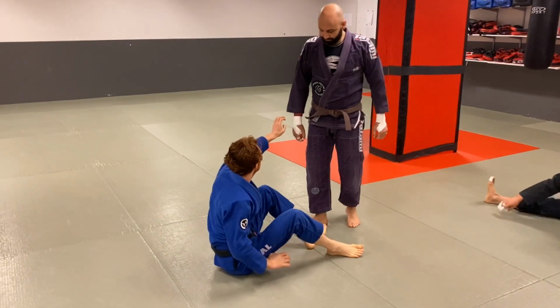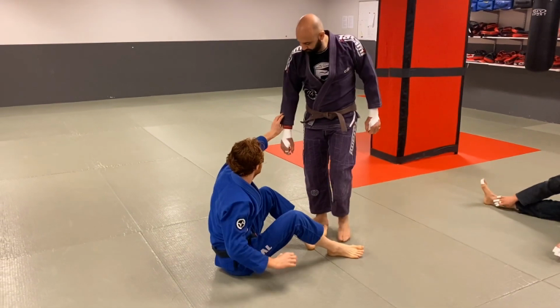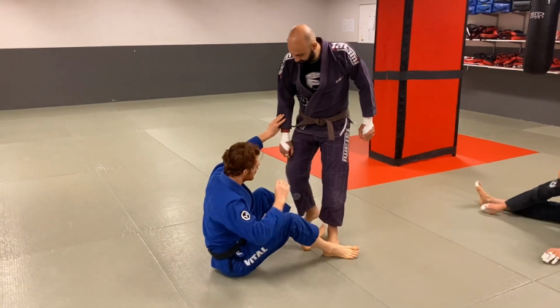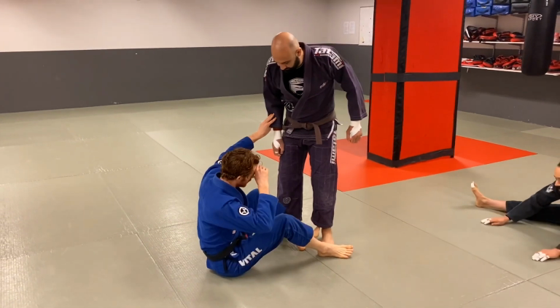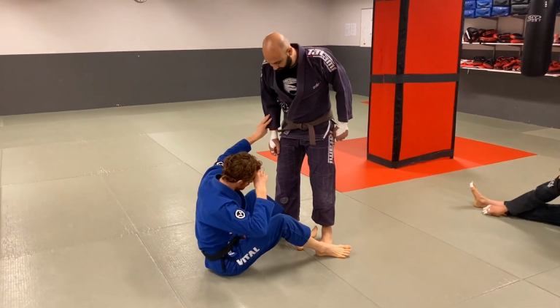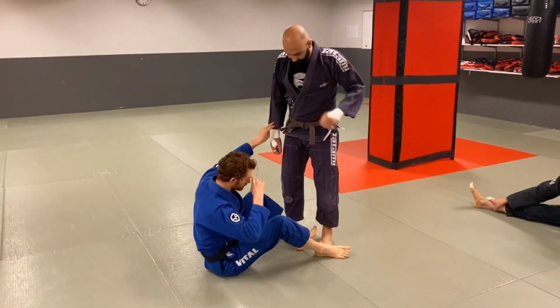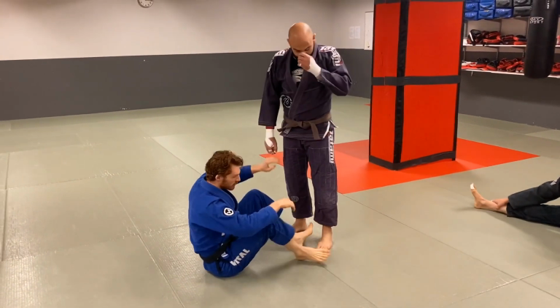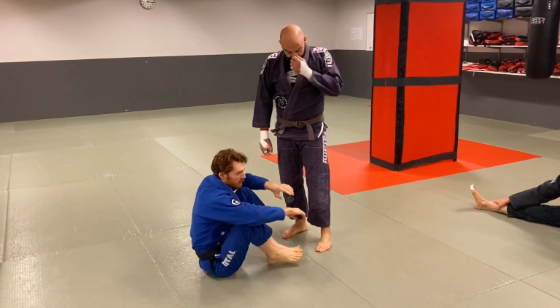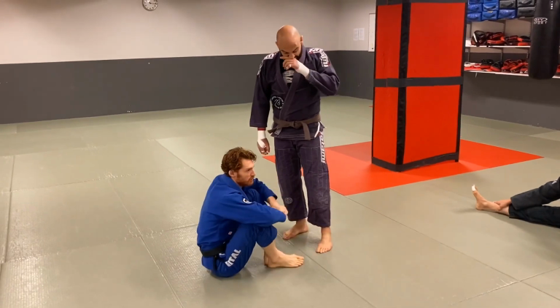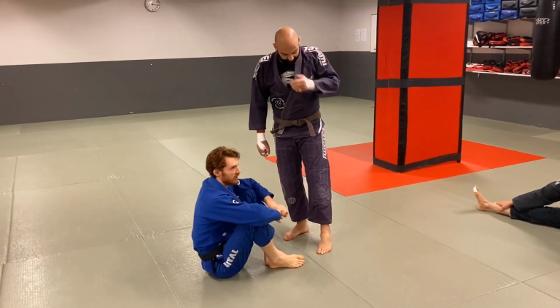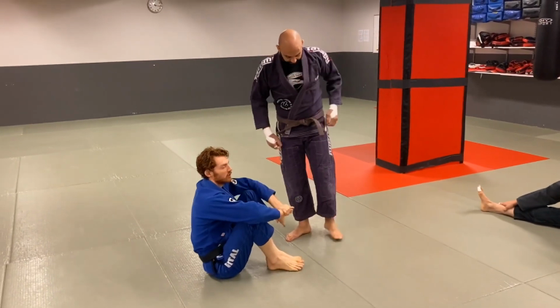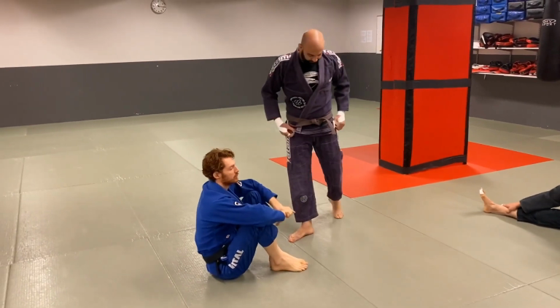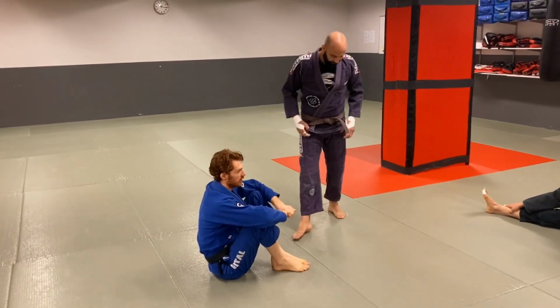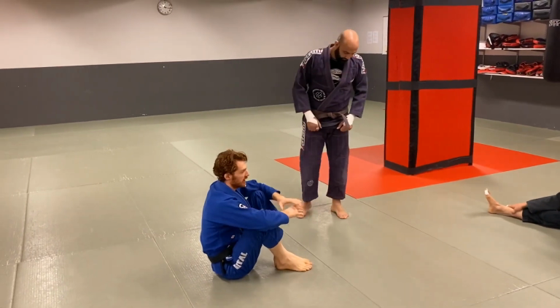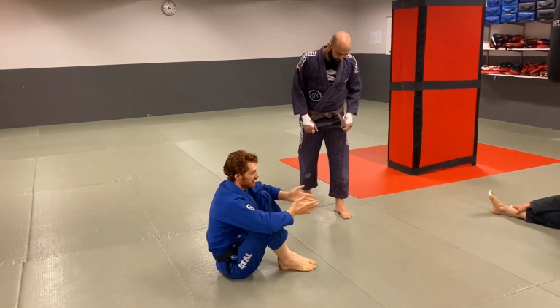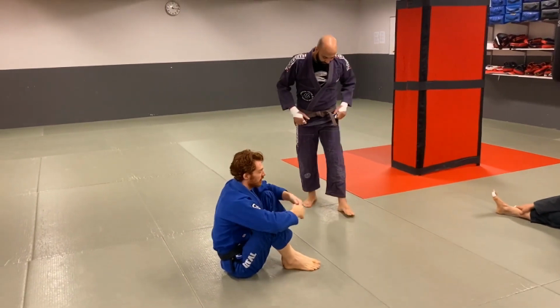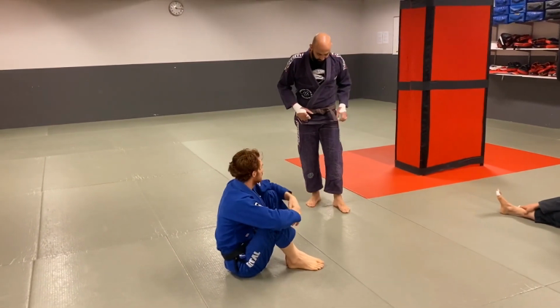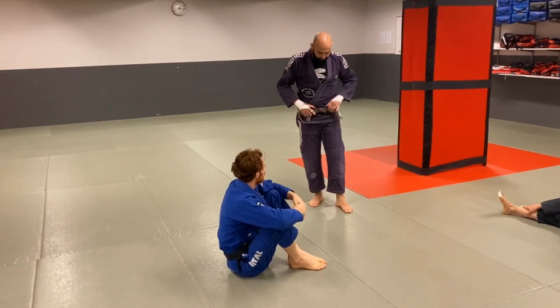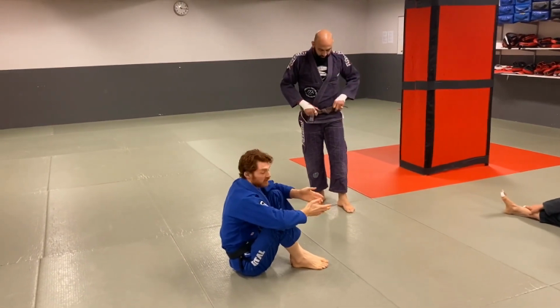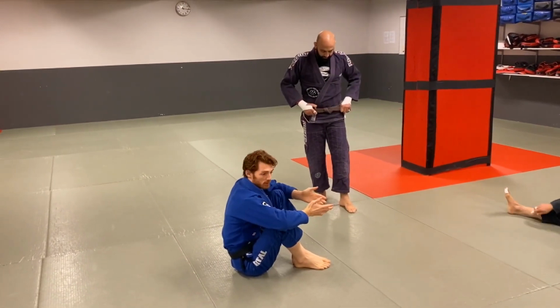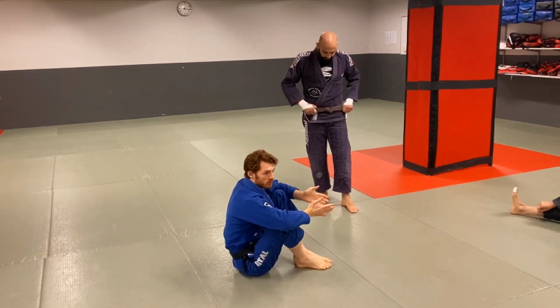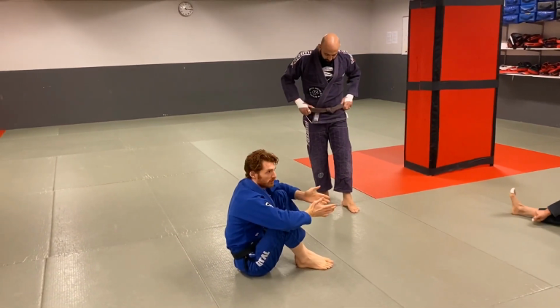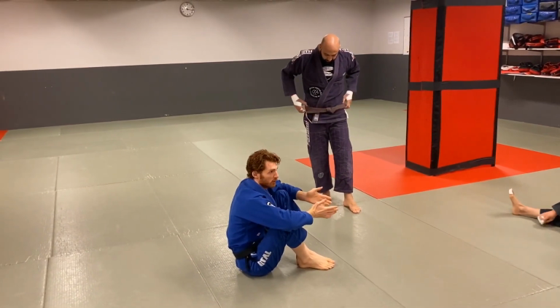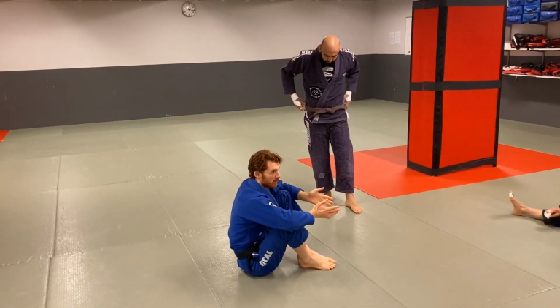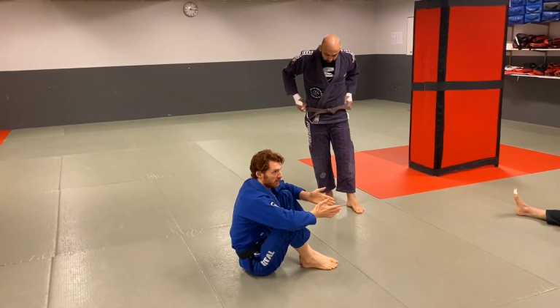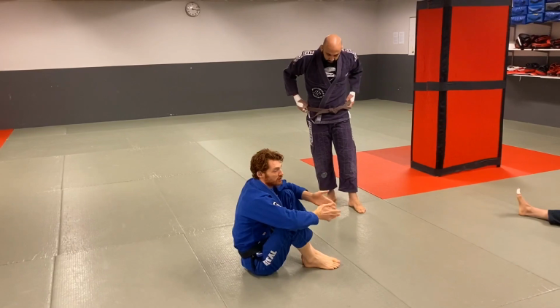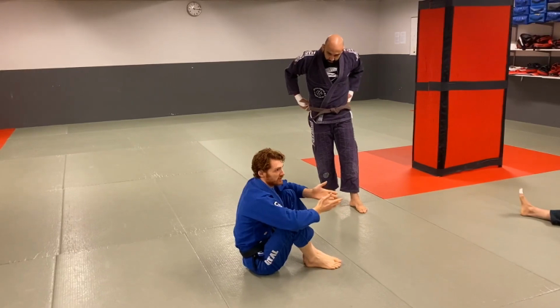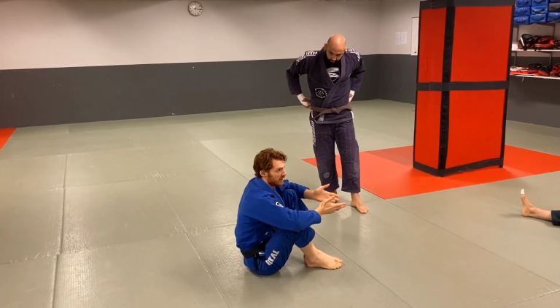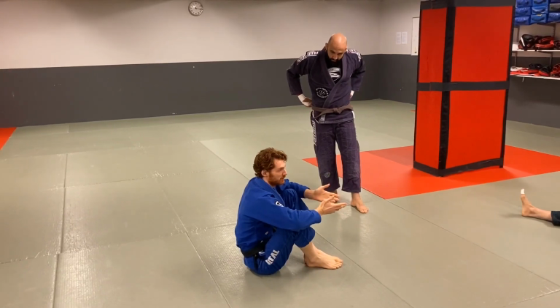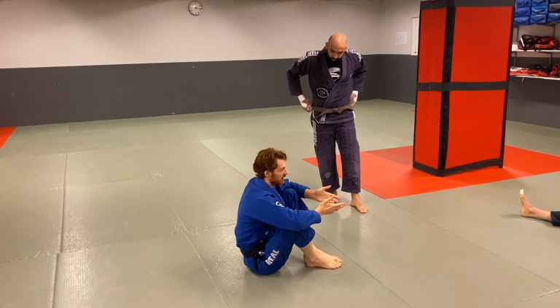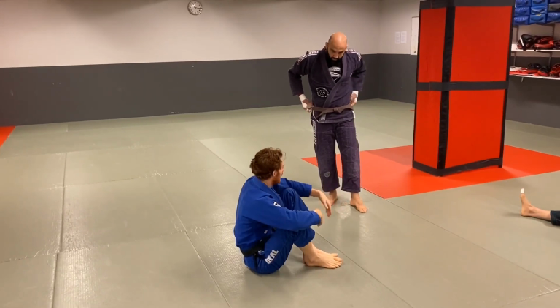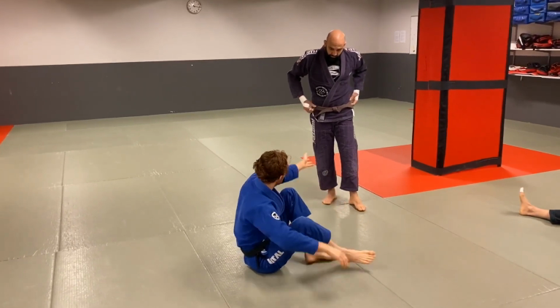We're going to talk about using closed guard — setting up closed guard from open guard and then using it to set up some different attacks.